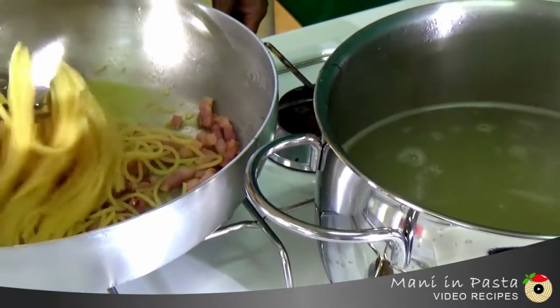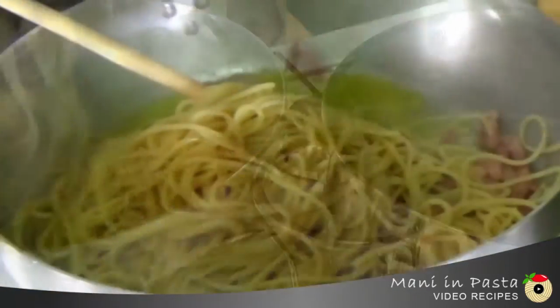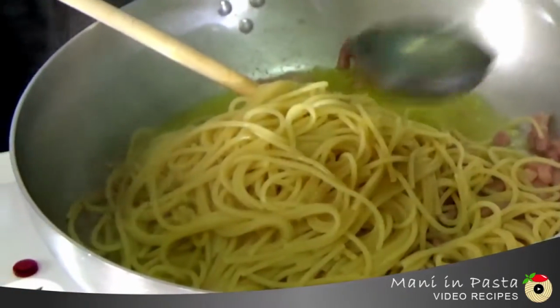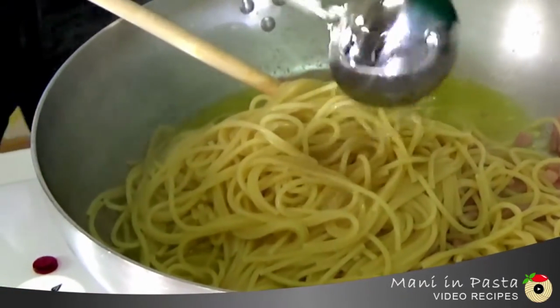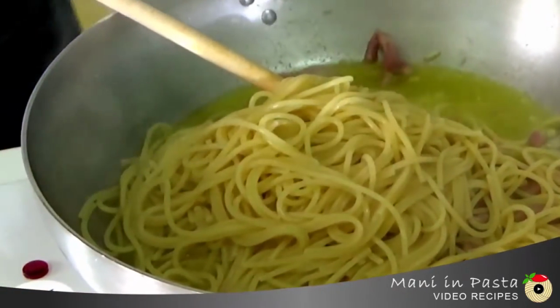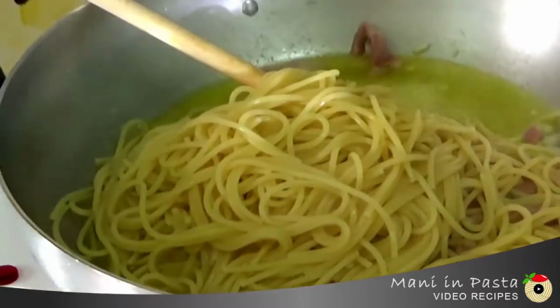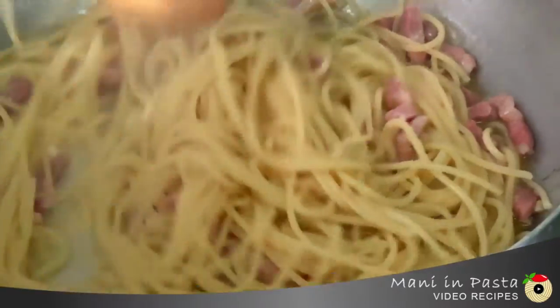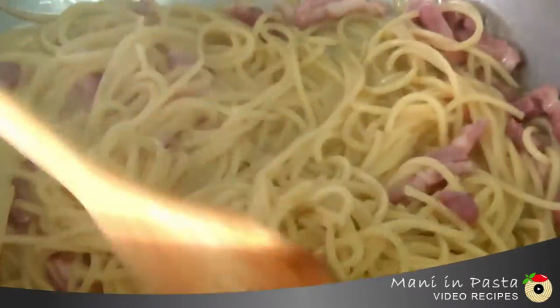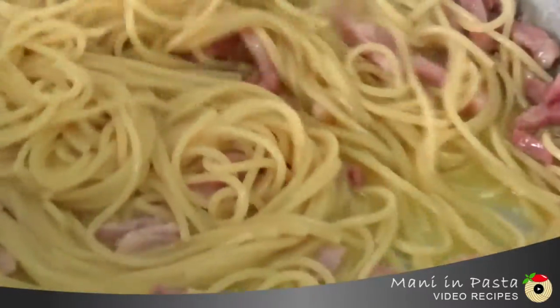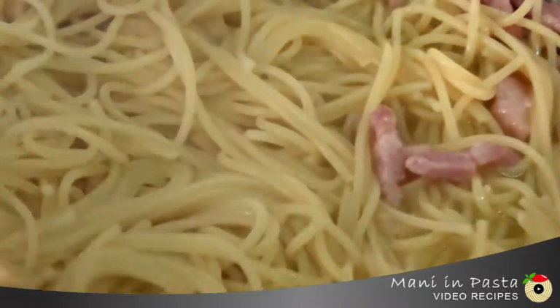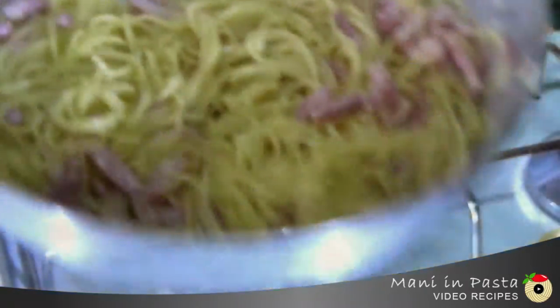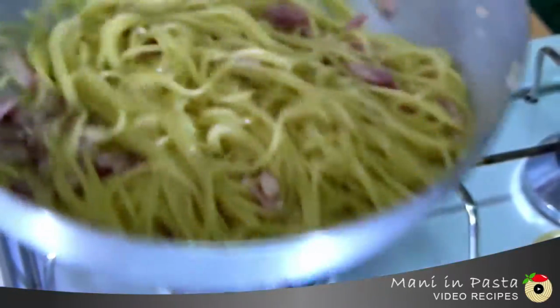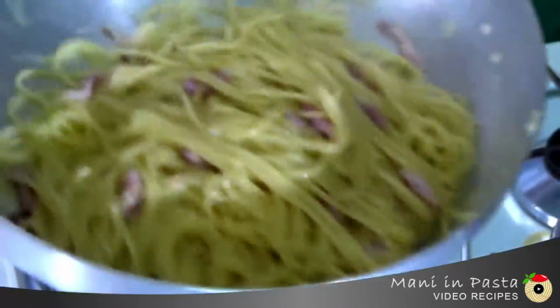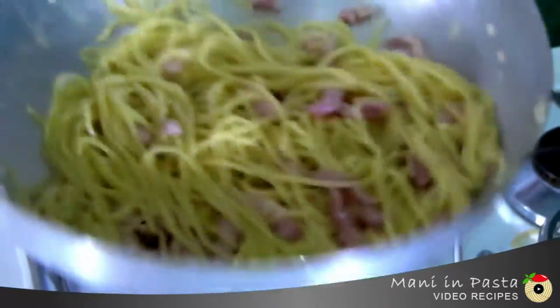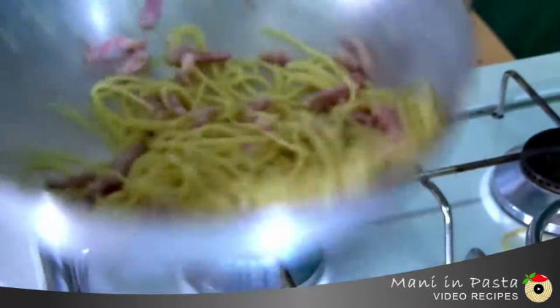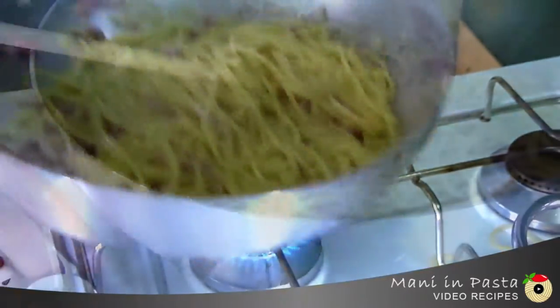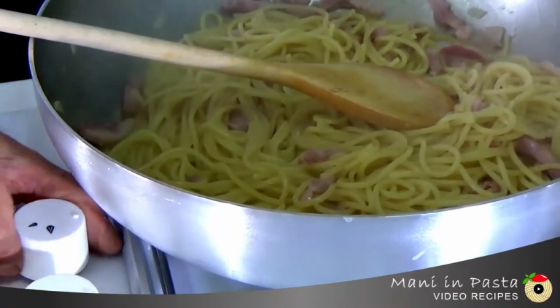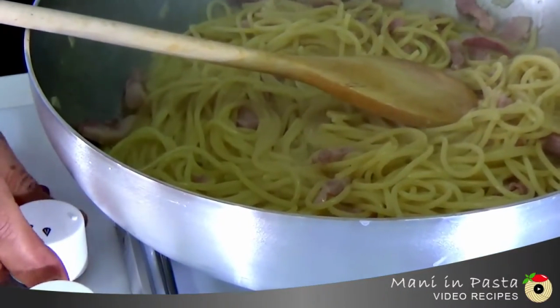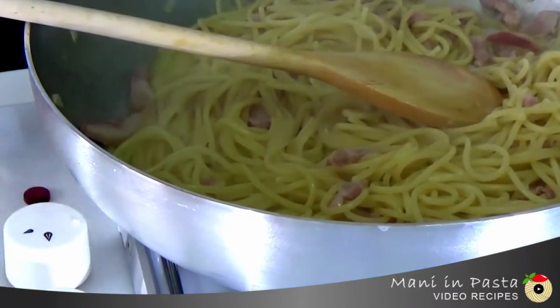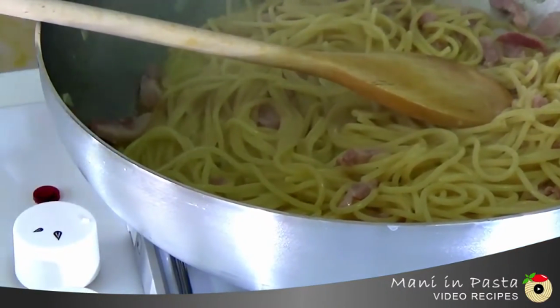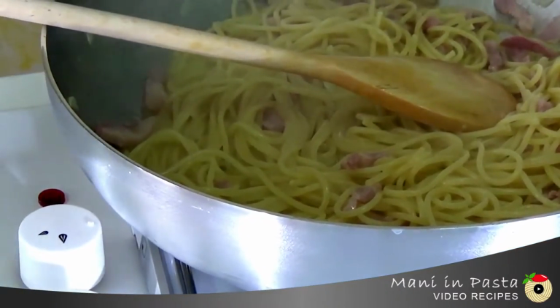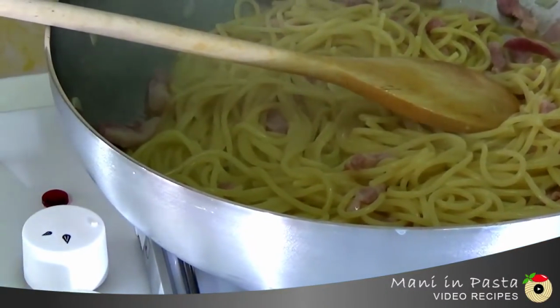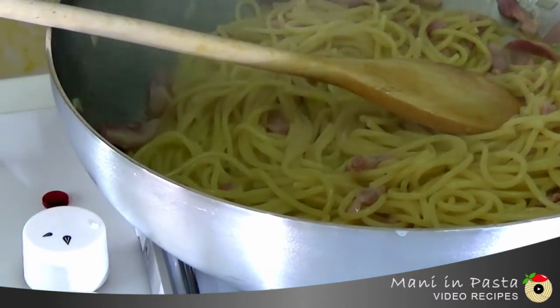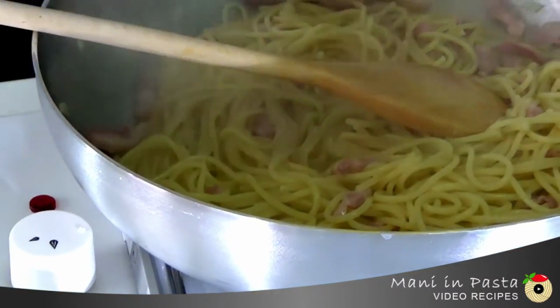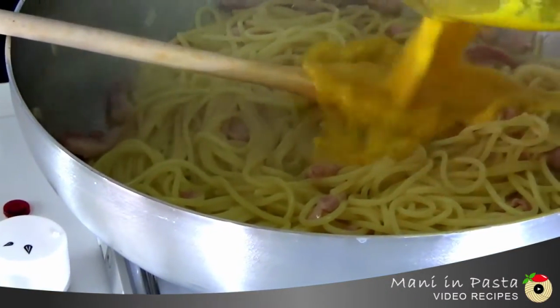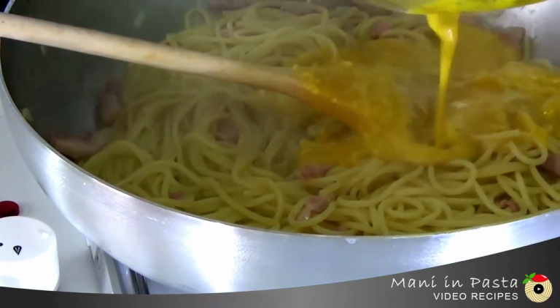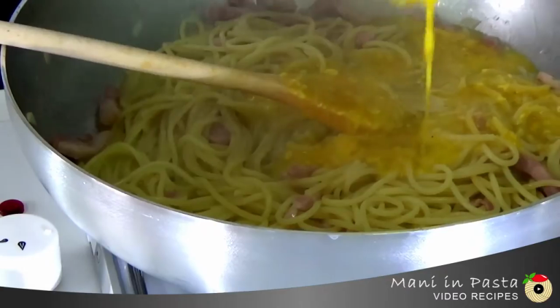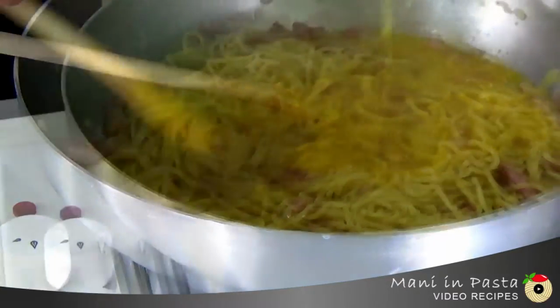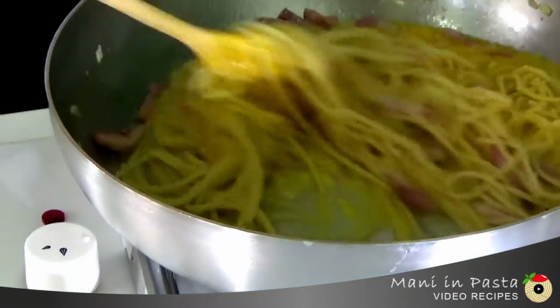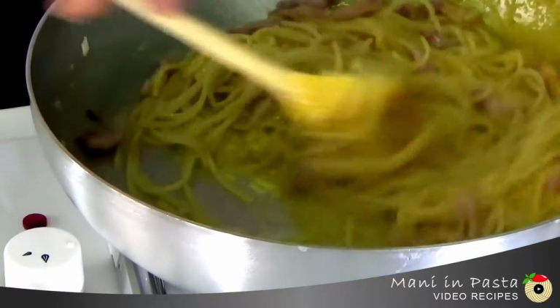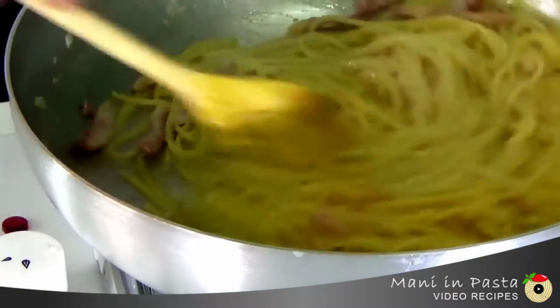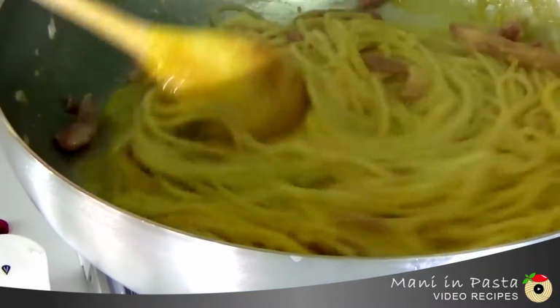Once the spaghetti is cooked, we'll sauté it in the pan with the bacon for a few seconds and, very importantly, turn off the flame. Now we'll add the egg and cheese compound and mix rather quickly.